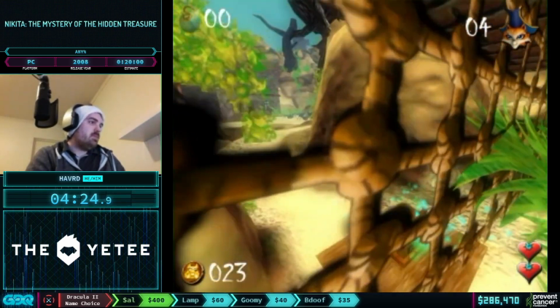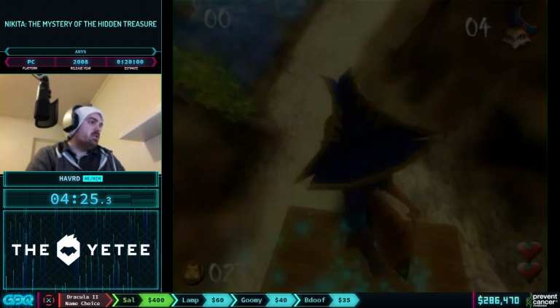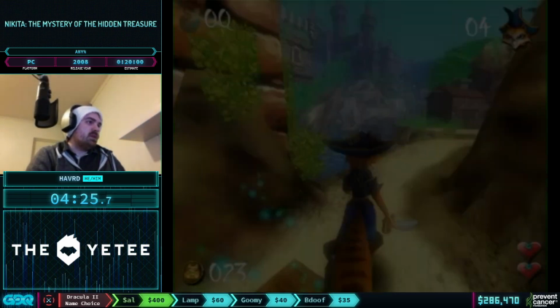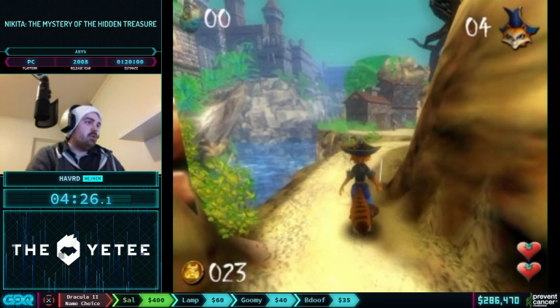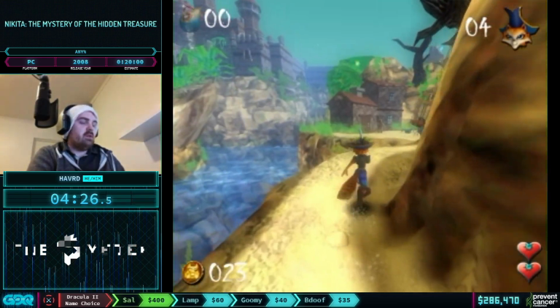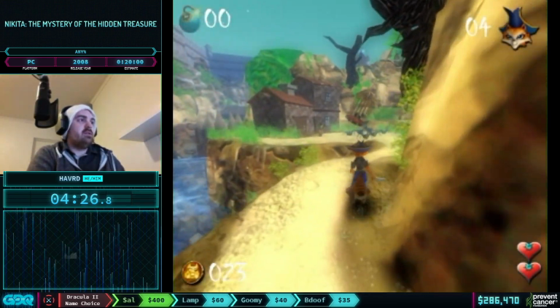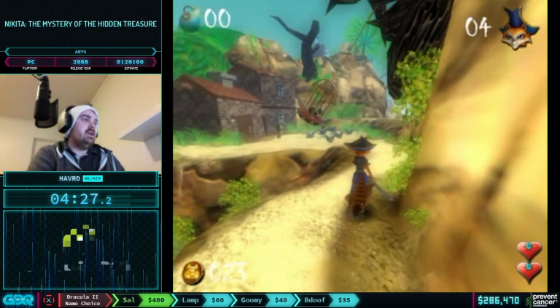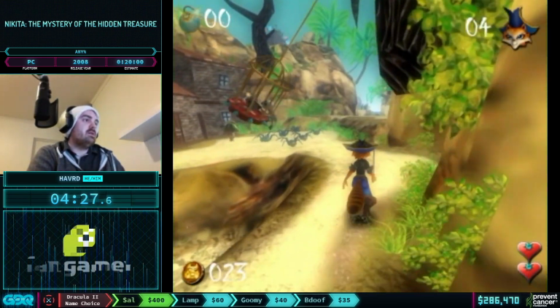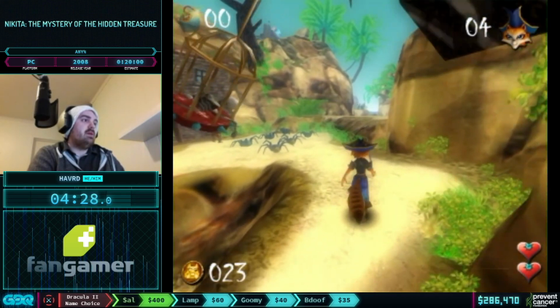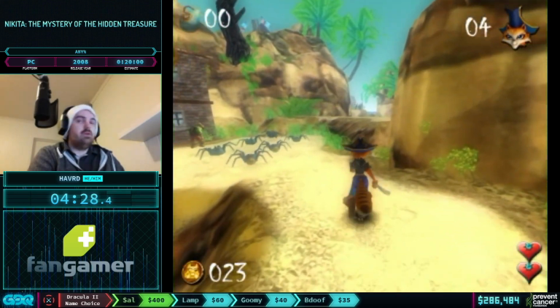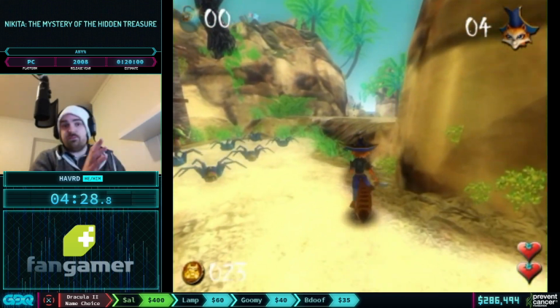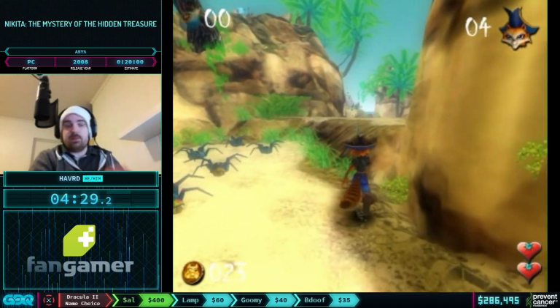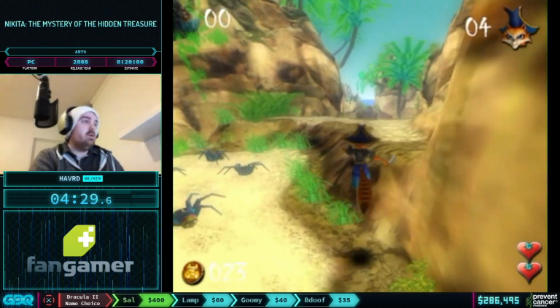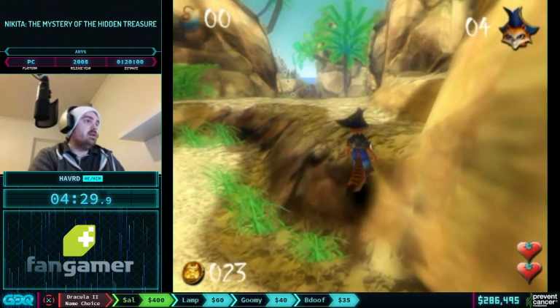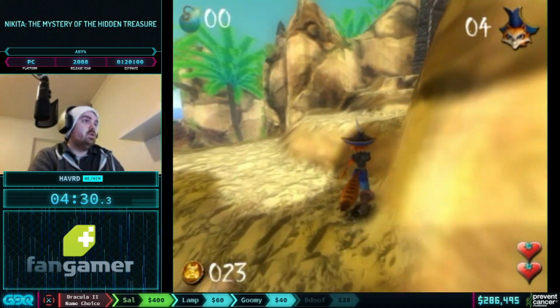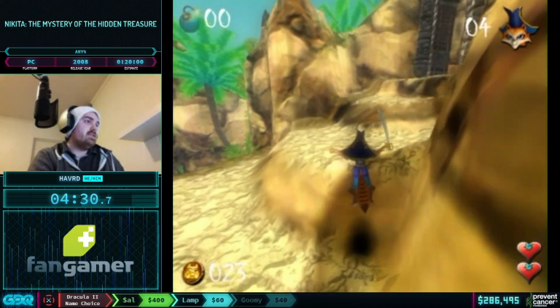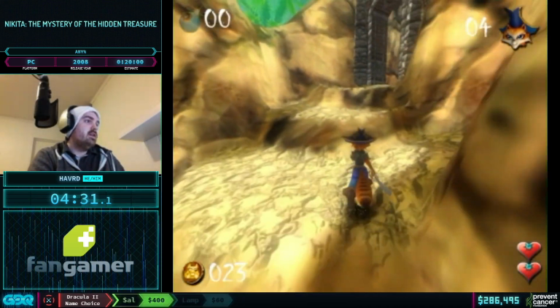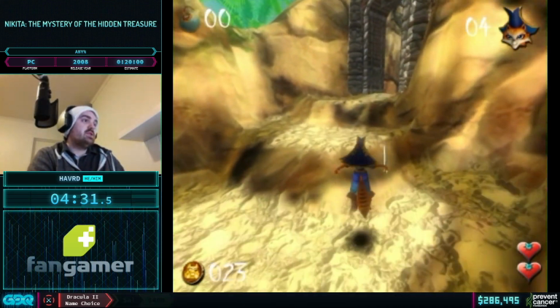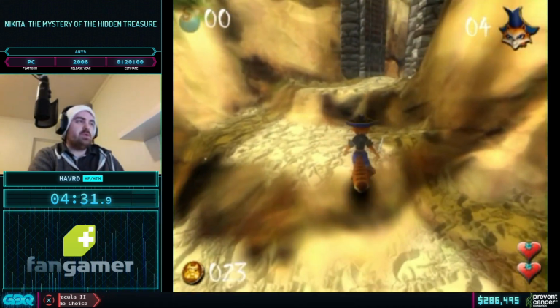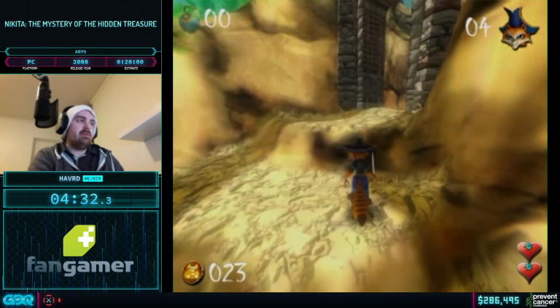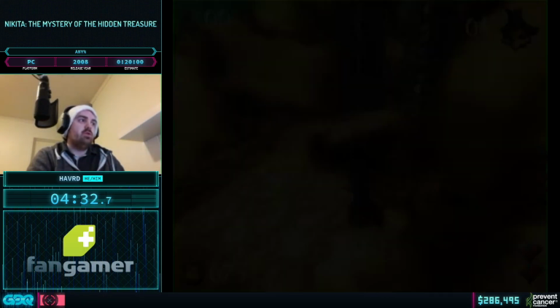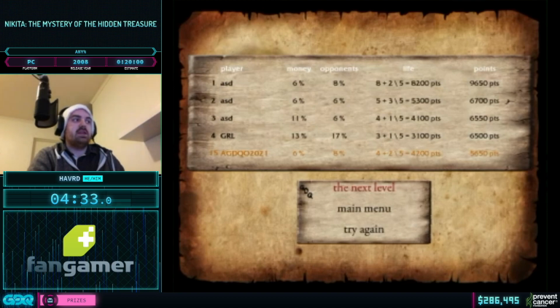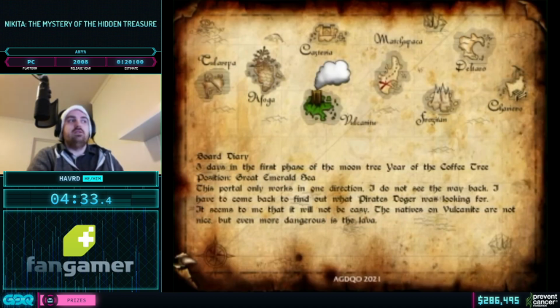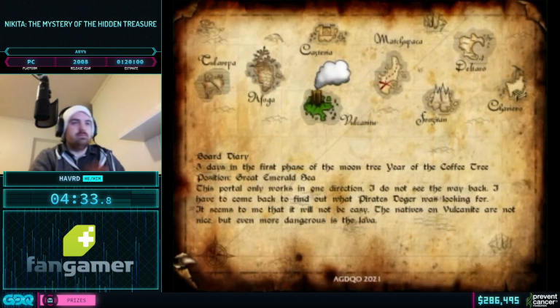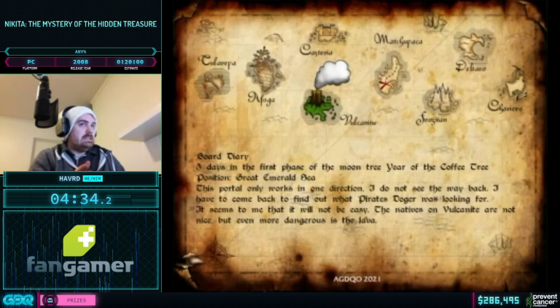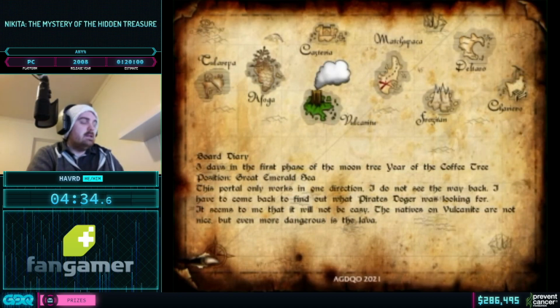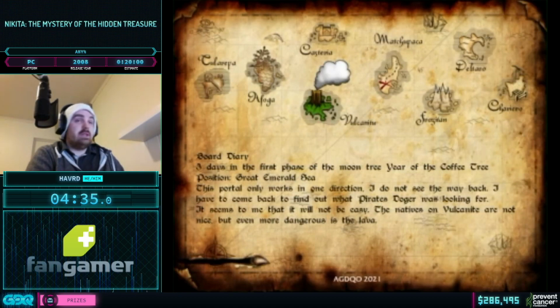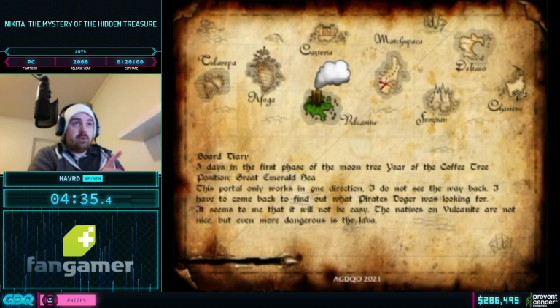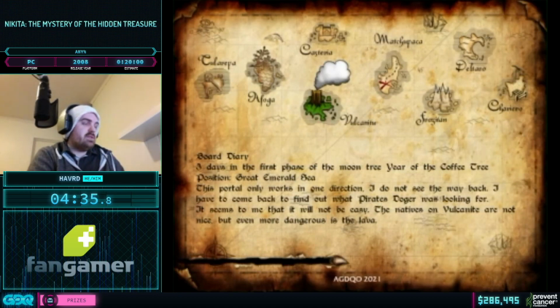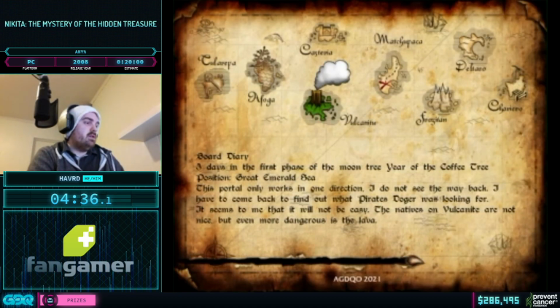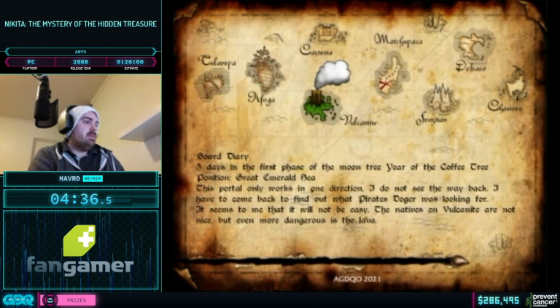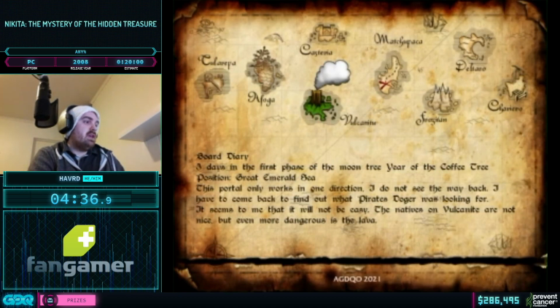Something interesting about the game: if you've heard of Captain Claw, the 2D classic — this was supposed to be Captain Claw 2, but then it wasn't. Now for the other hardest level in the game, we're going to do print screen jumping, which I tried to mention earlier.